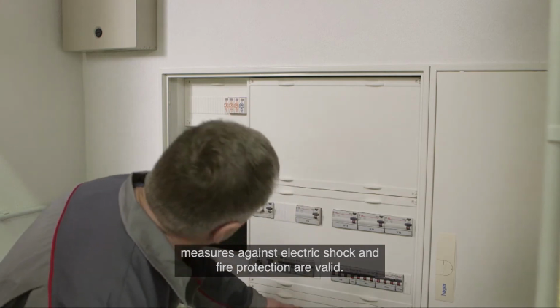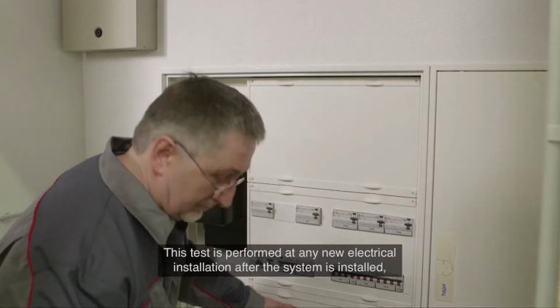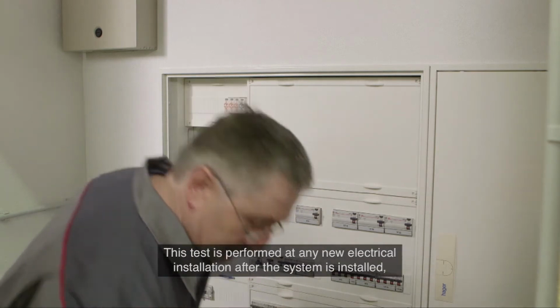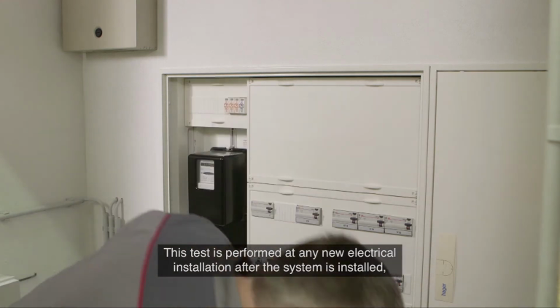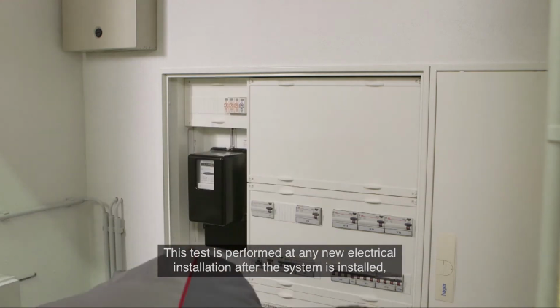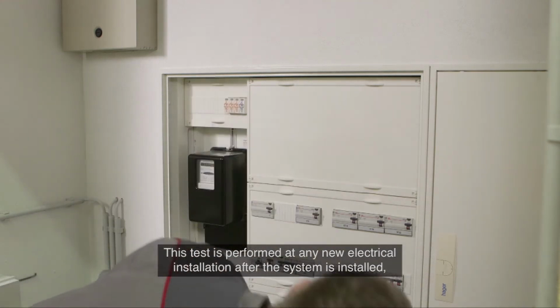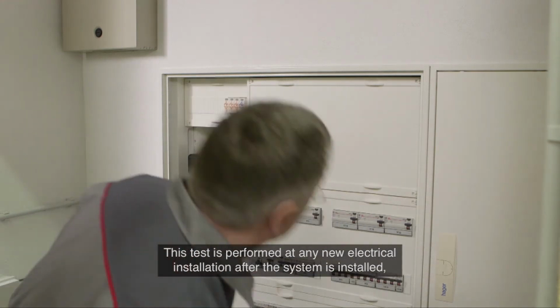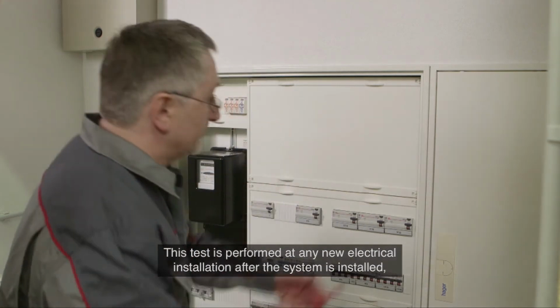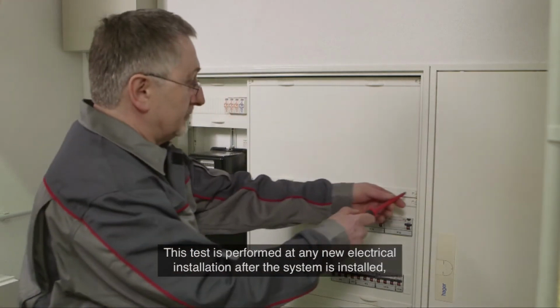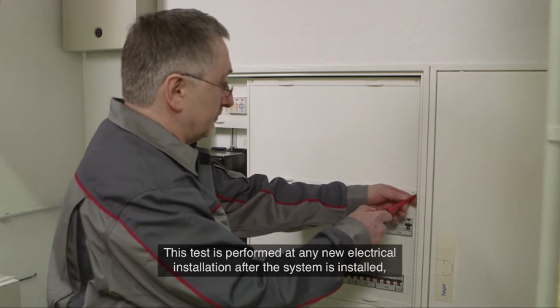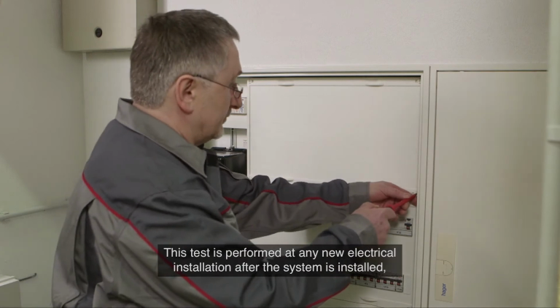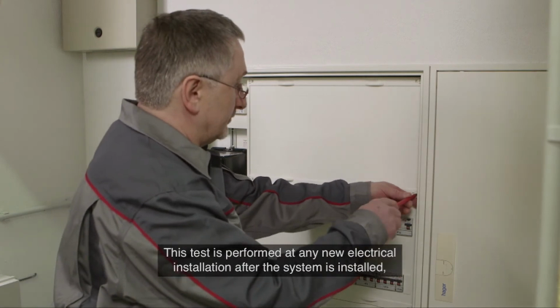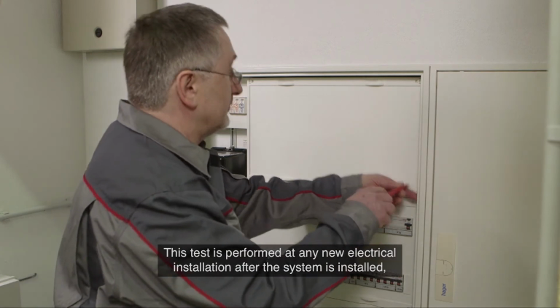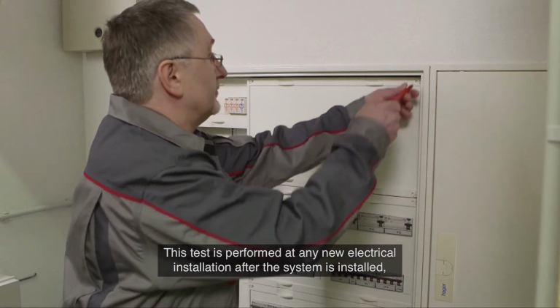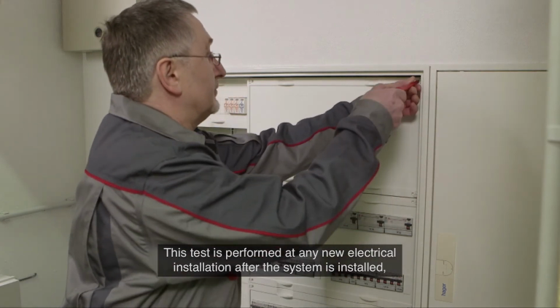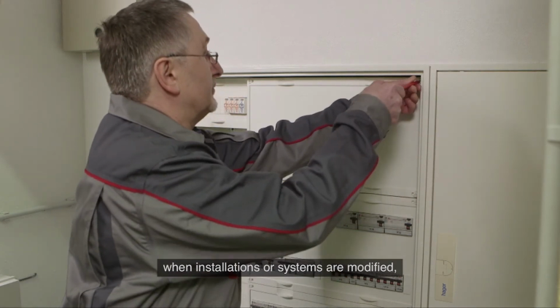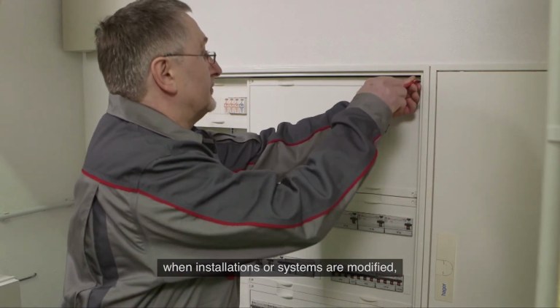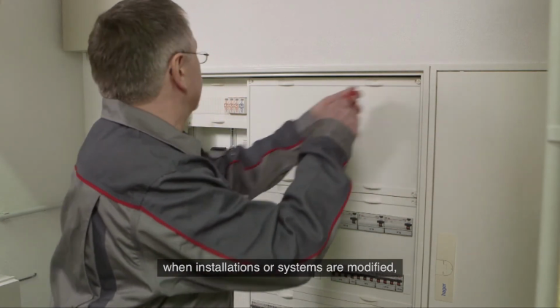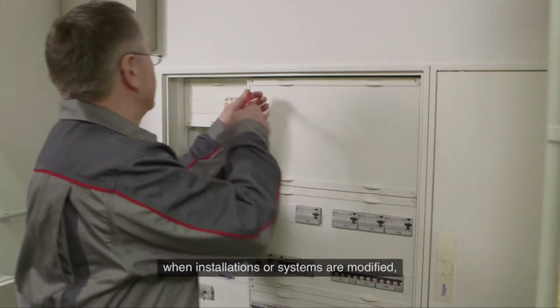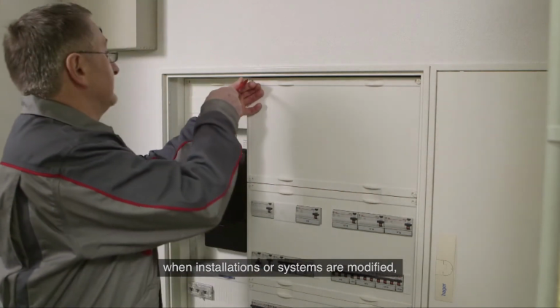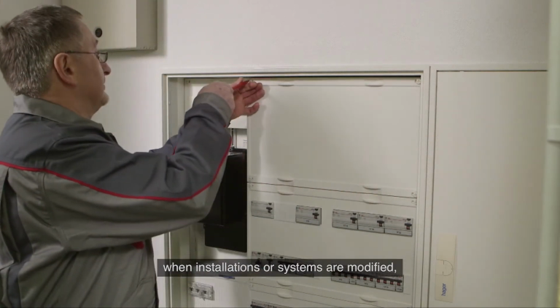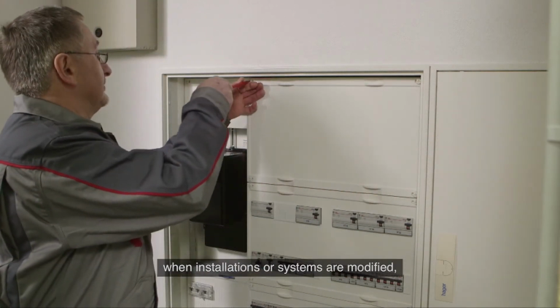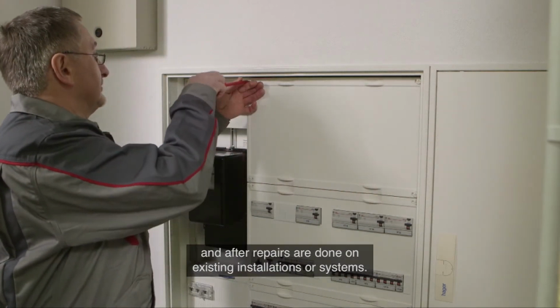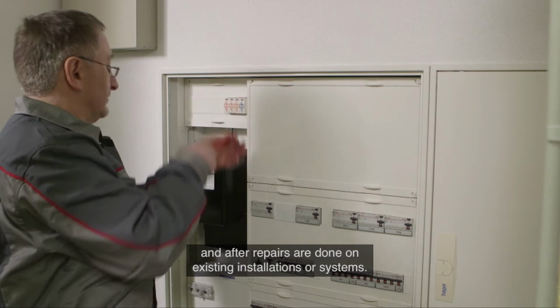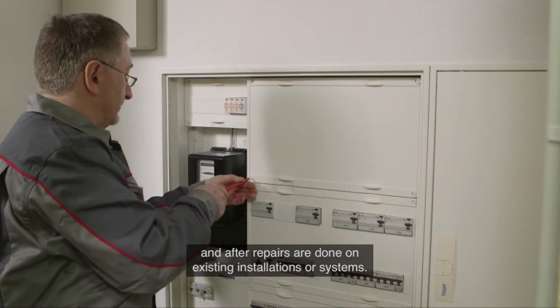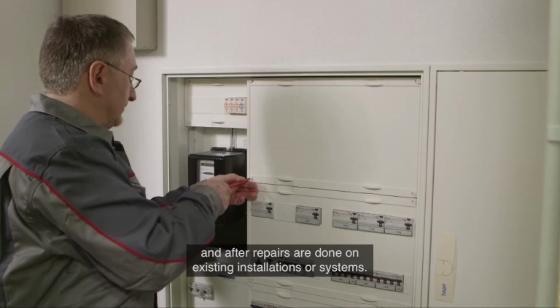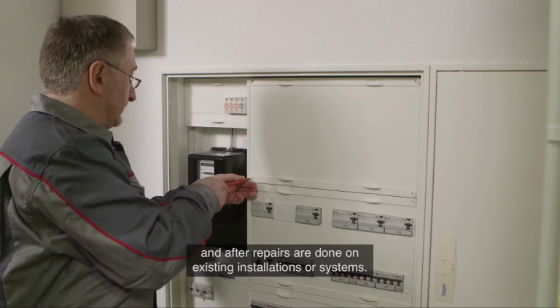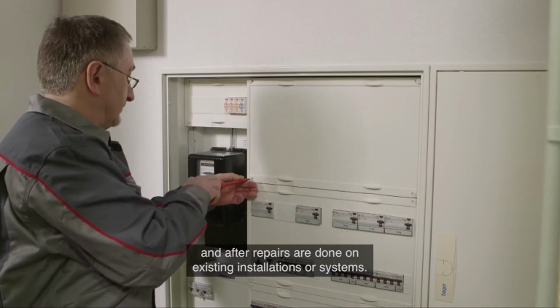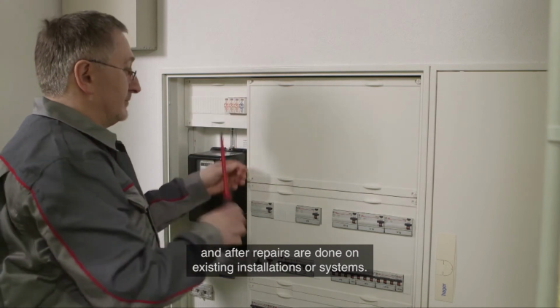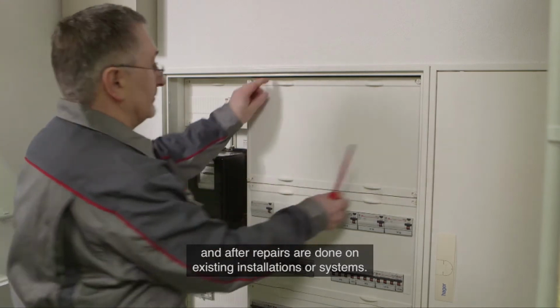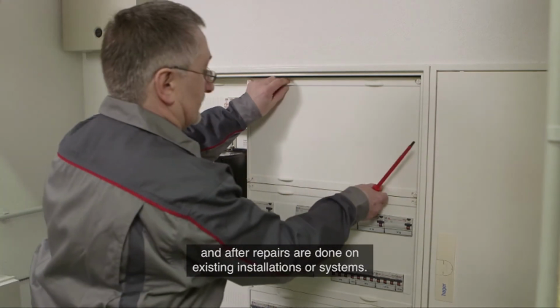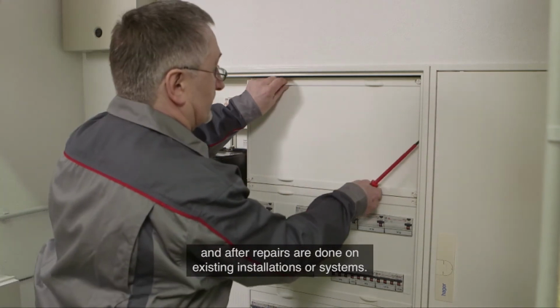This test is performed at any new electrical installation after the system is installed, when installations or systems are modified, and after repairs are done on existing installations or systems.